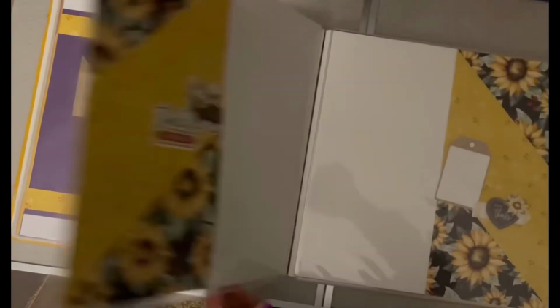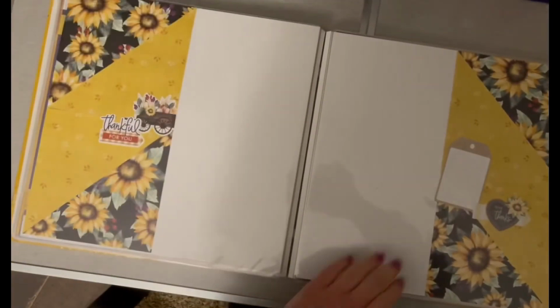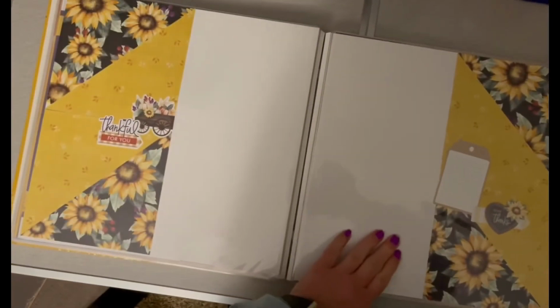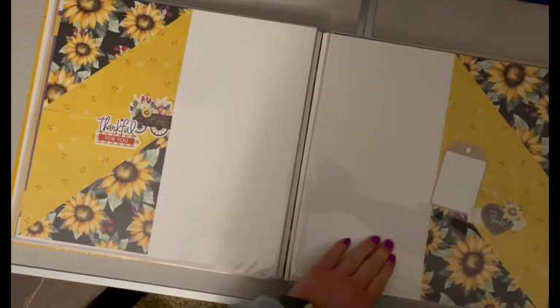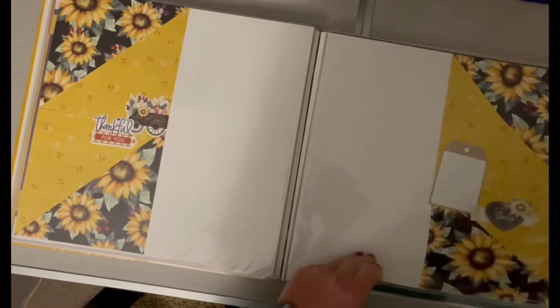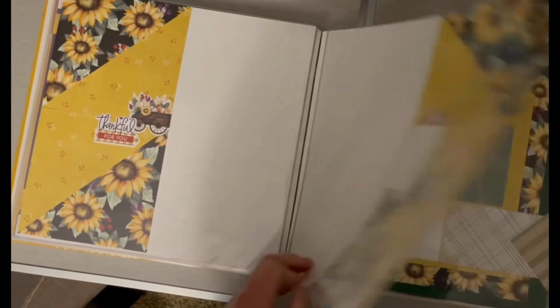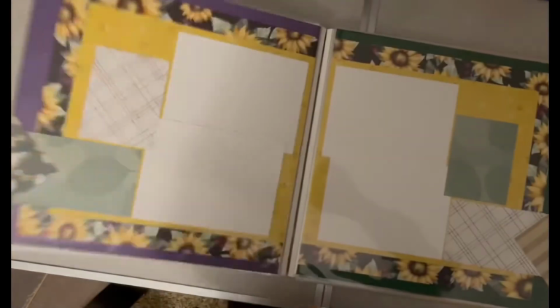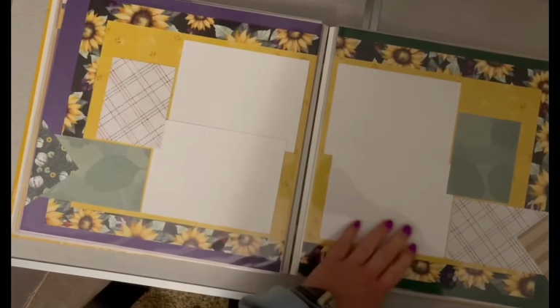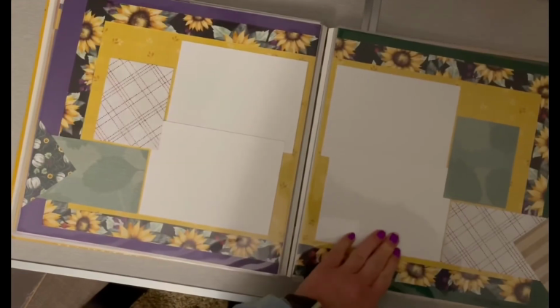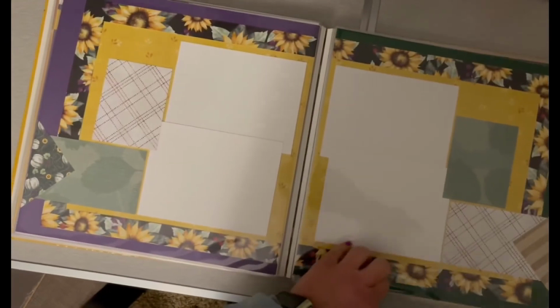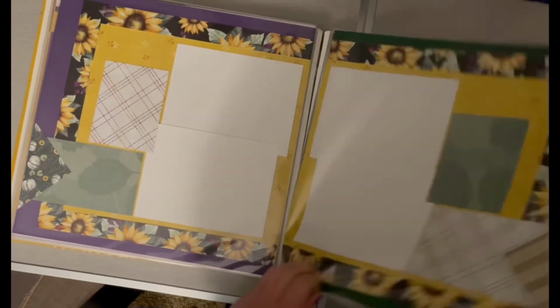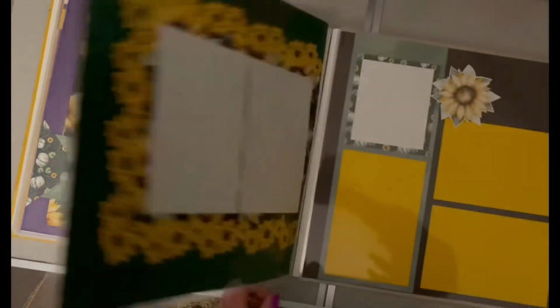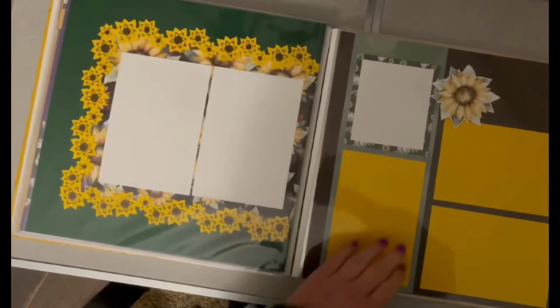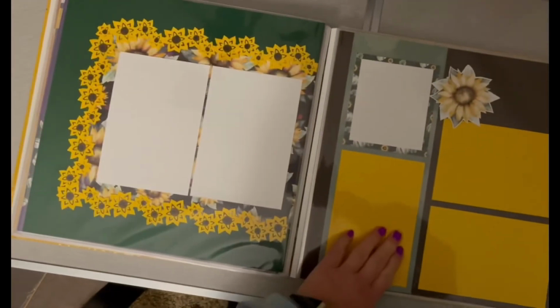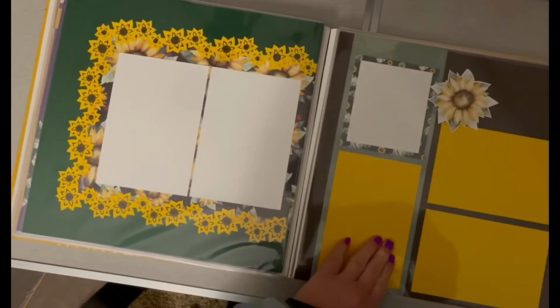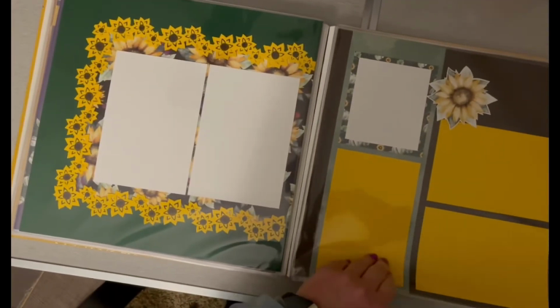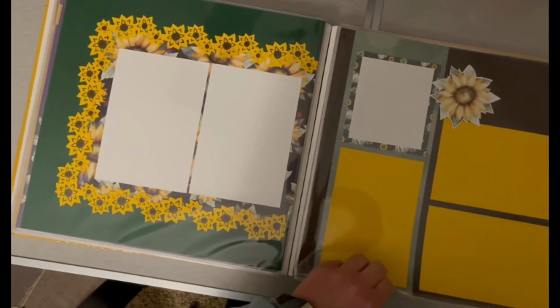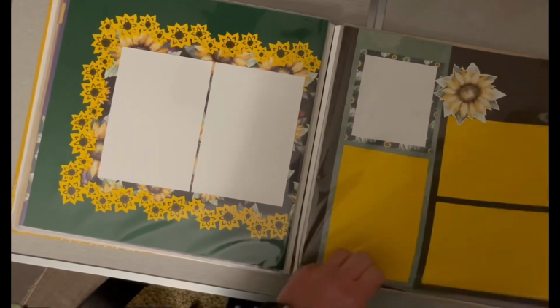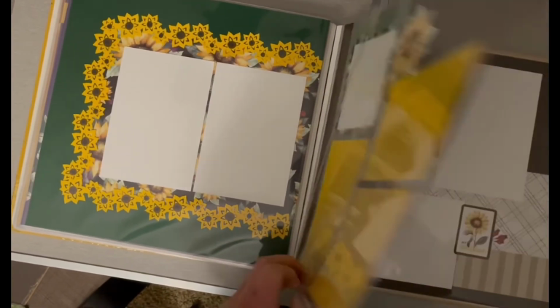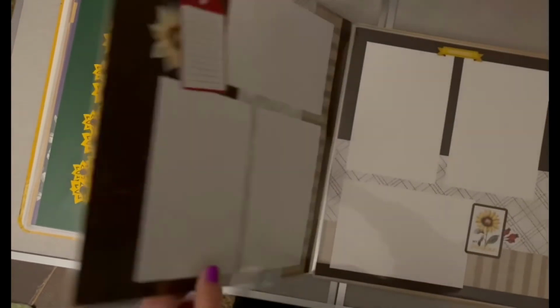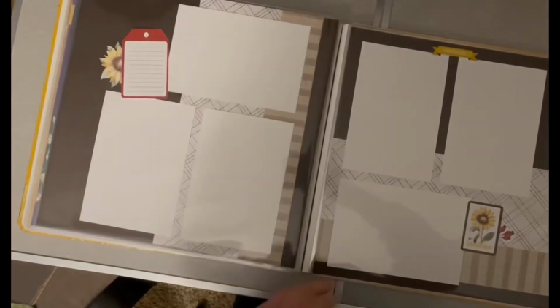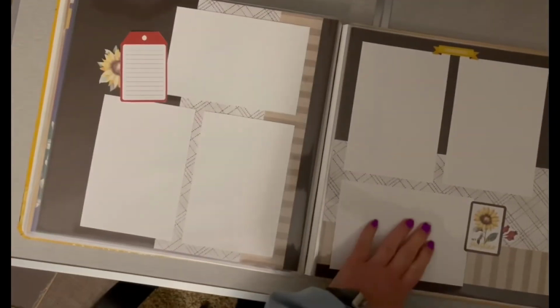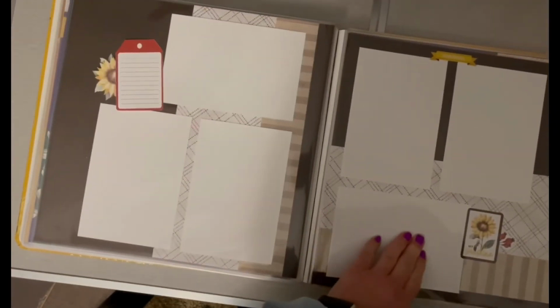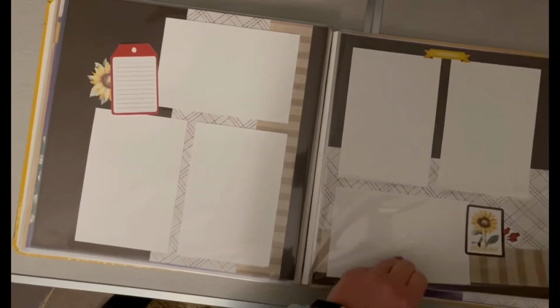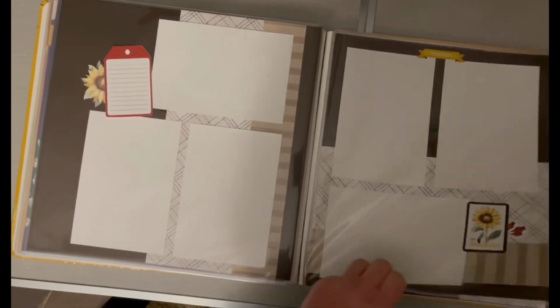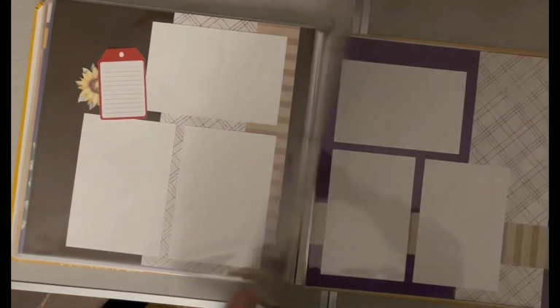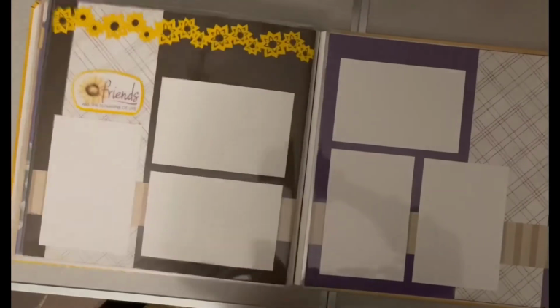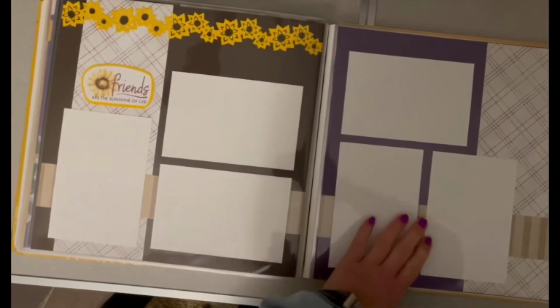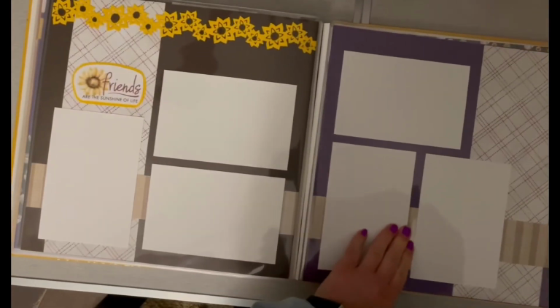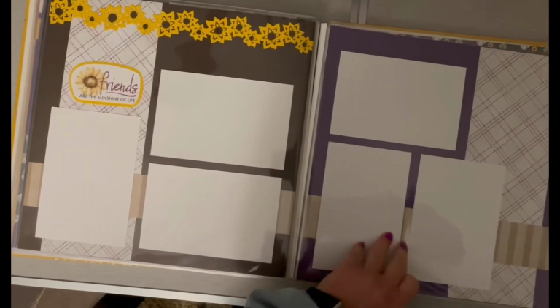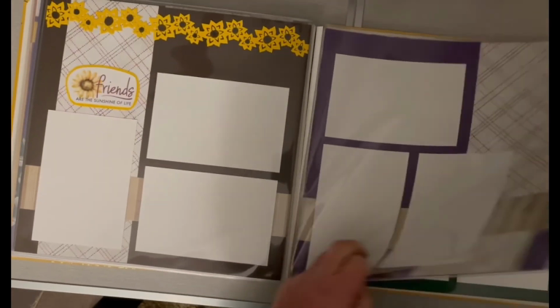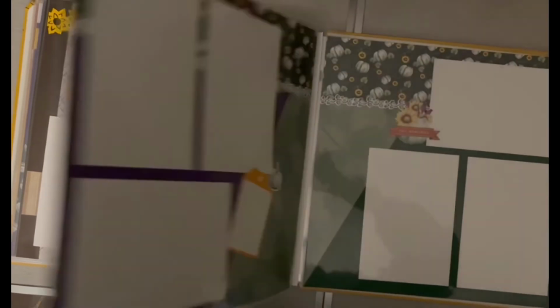I included pages with the laser photo frames, some punches, and the stickers from the kit. It was easy to put together and she absolutely loved it.